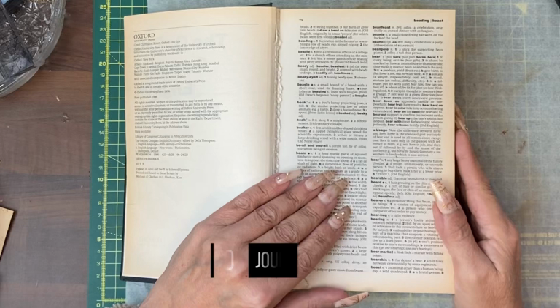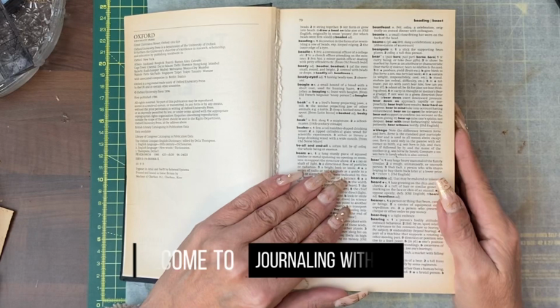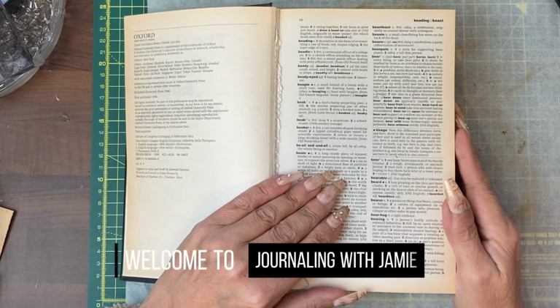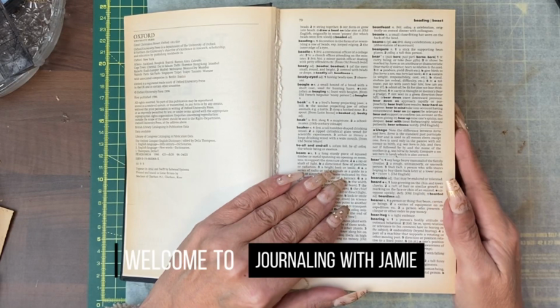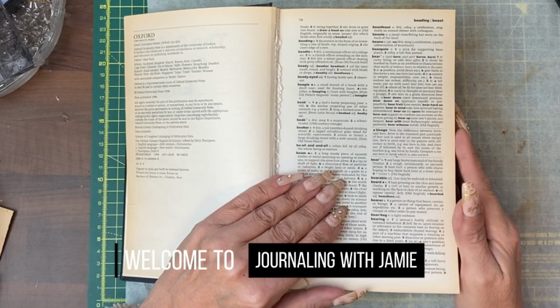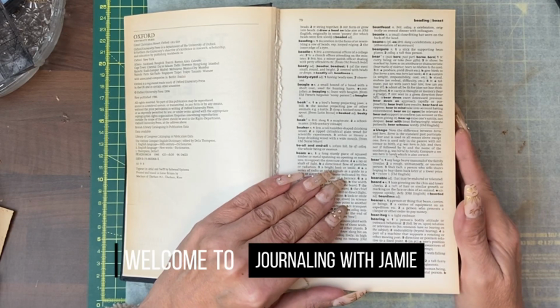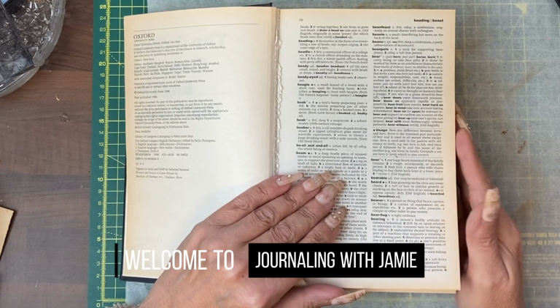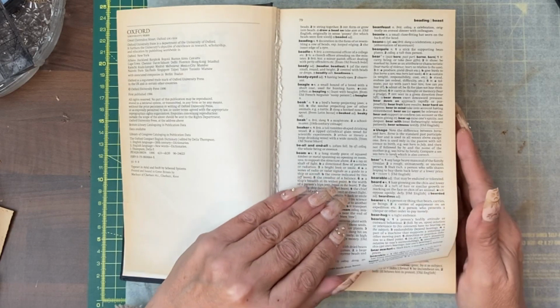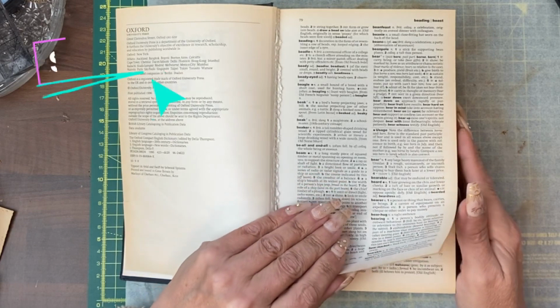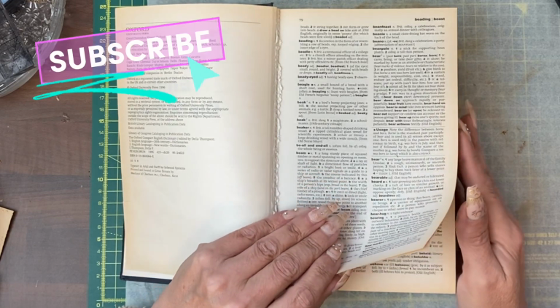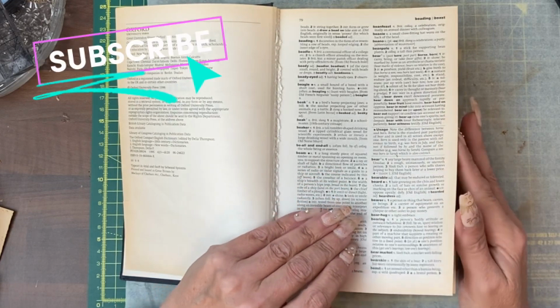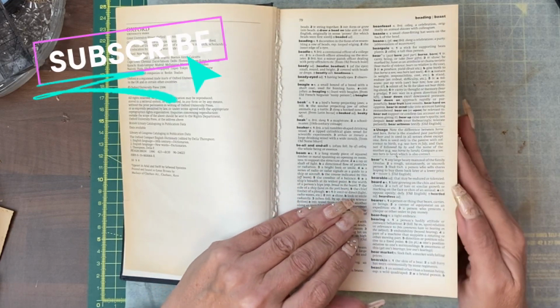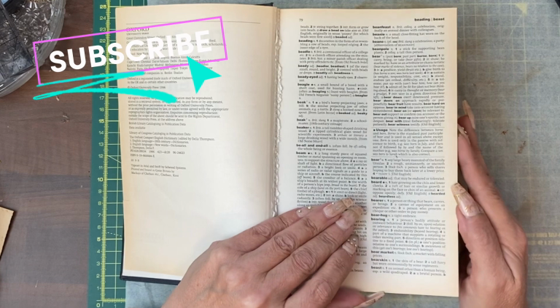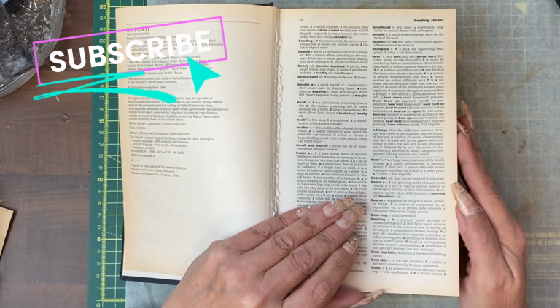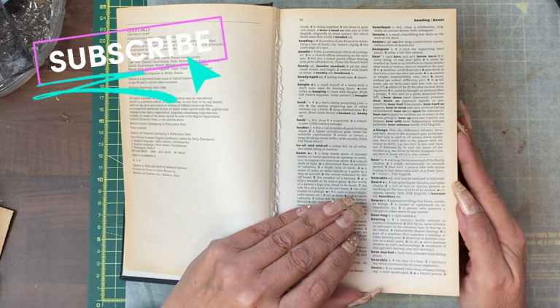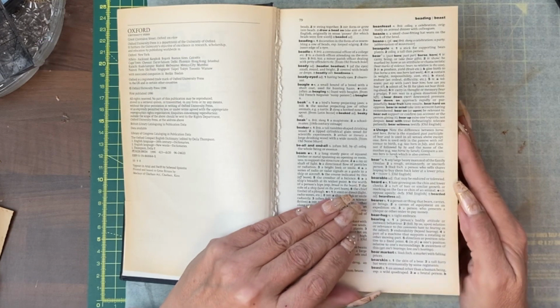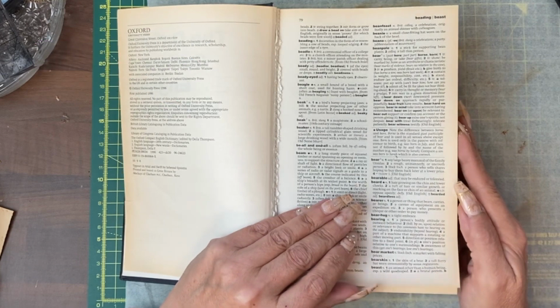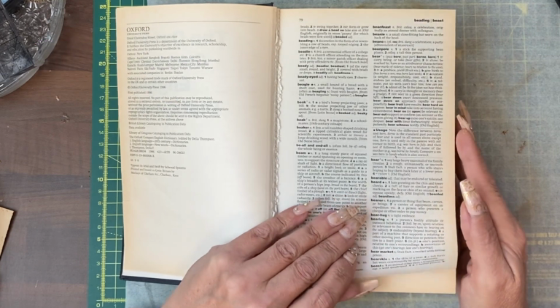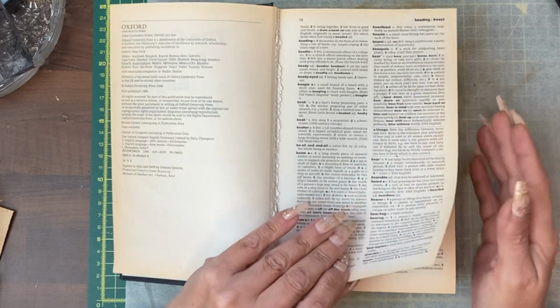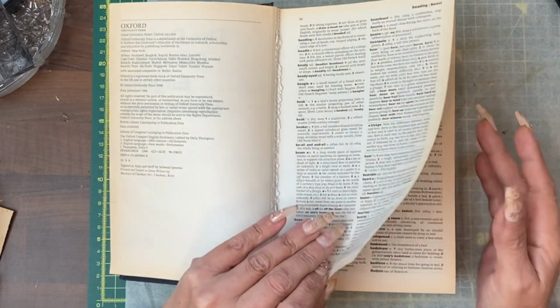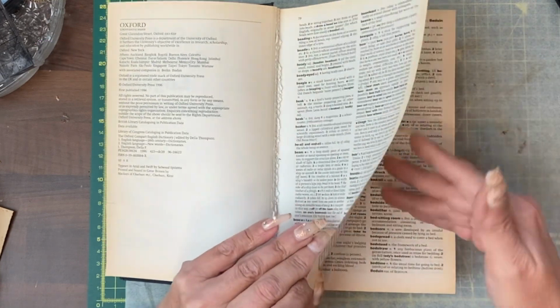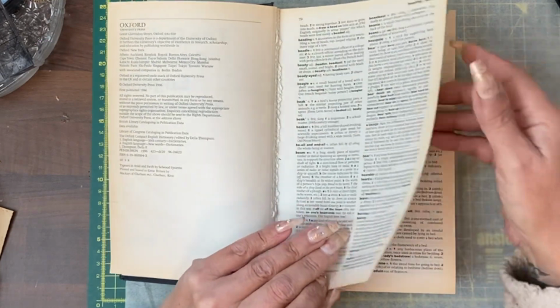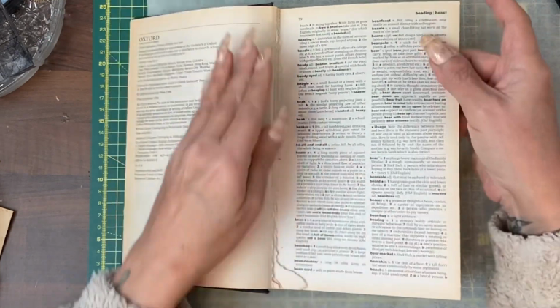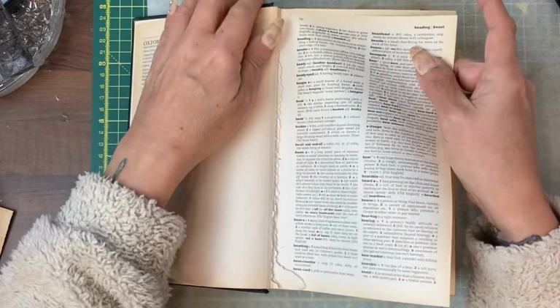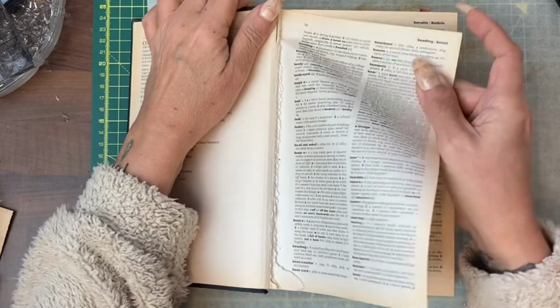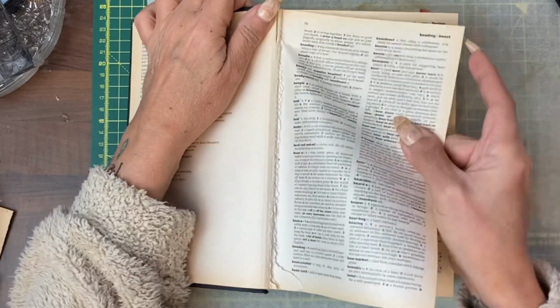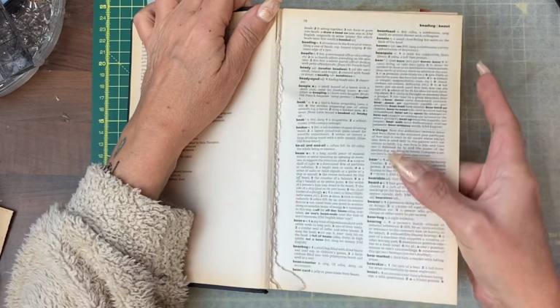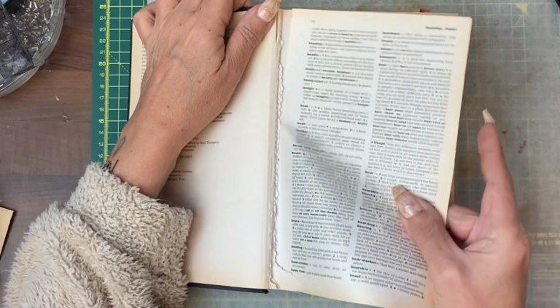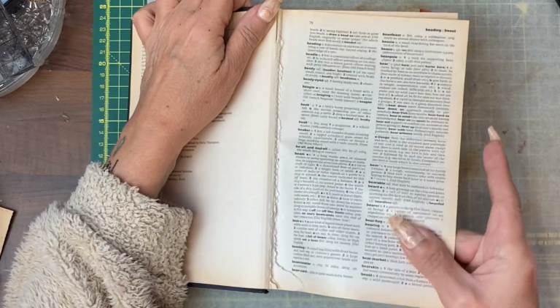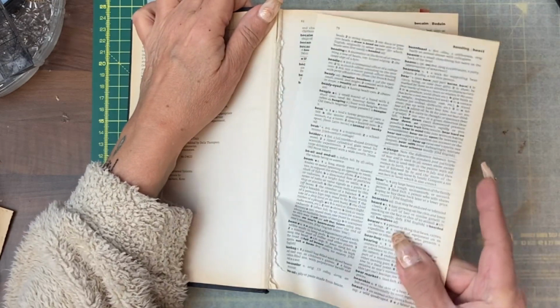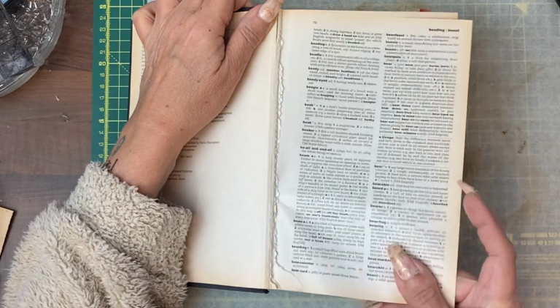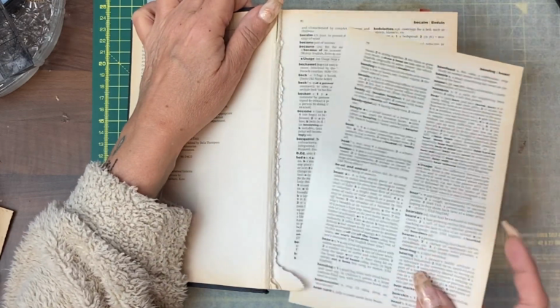Hi guys, it's Jamie here and welcome to day 13 of our Start Journaling Challenge. Today we're going to do a multi-pocket using book pages so that you can do it on a budget.